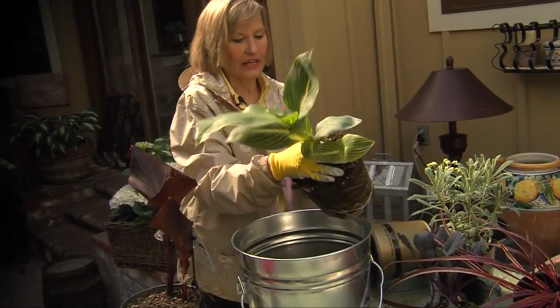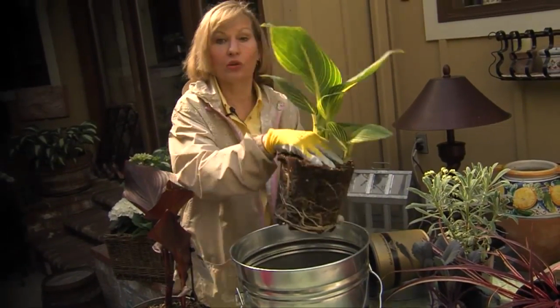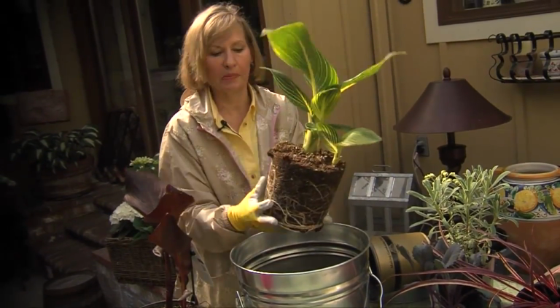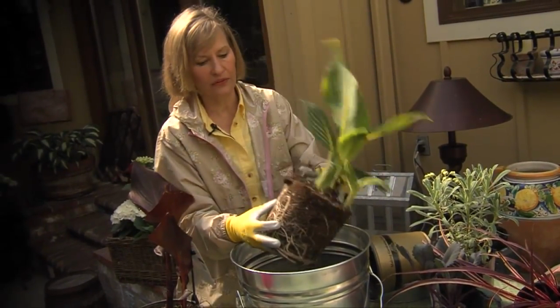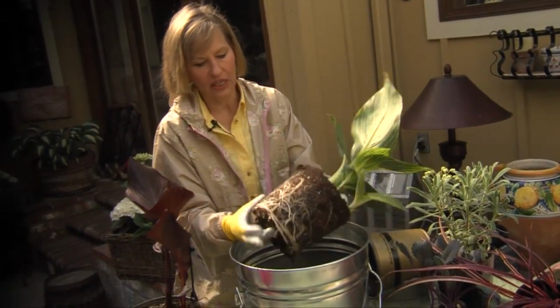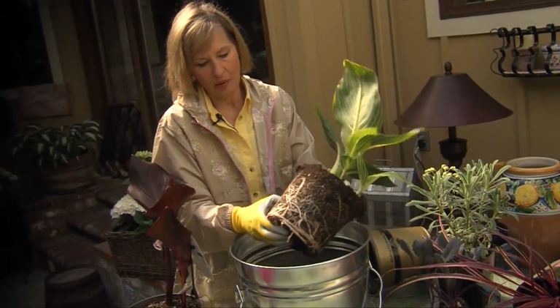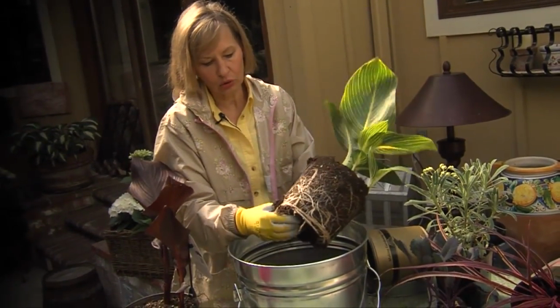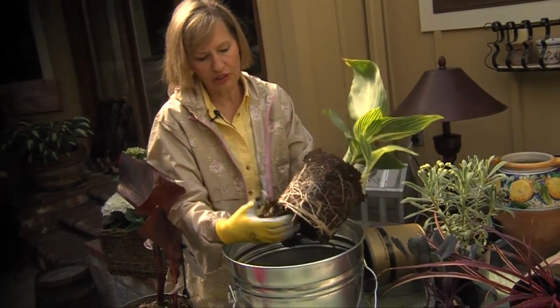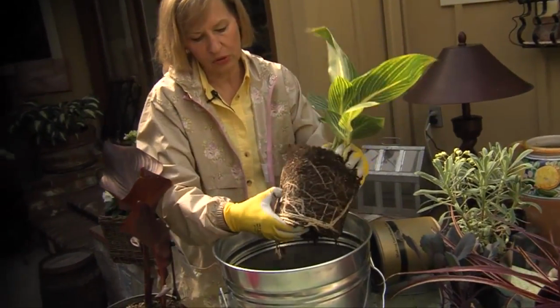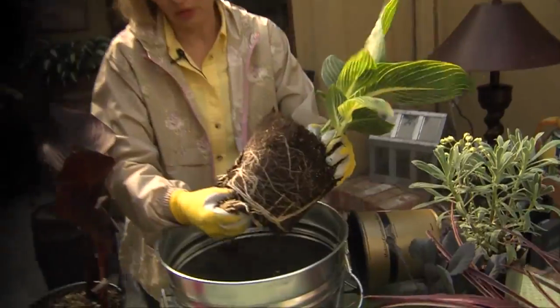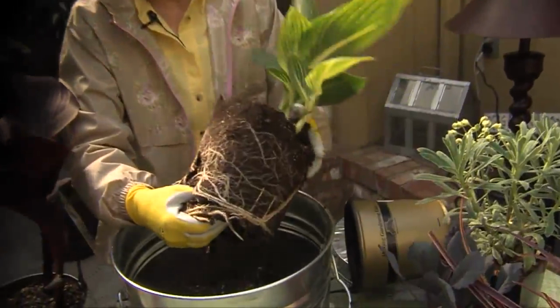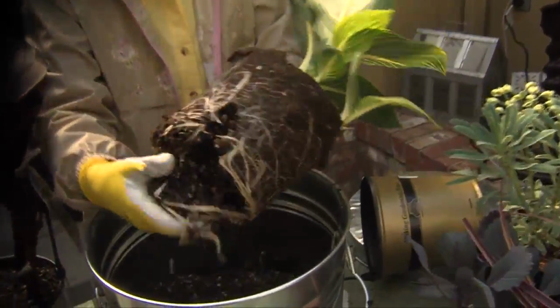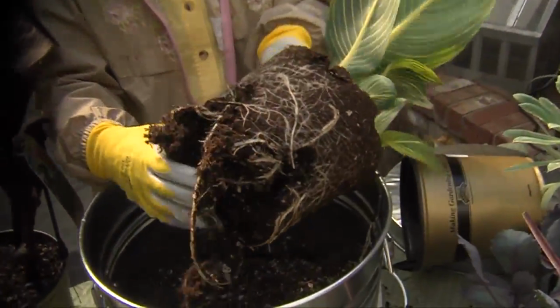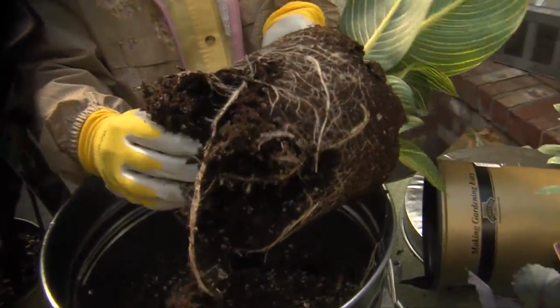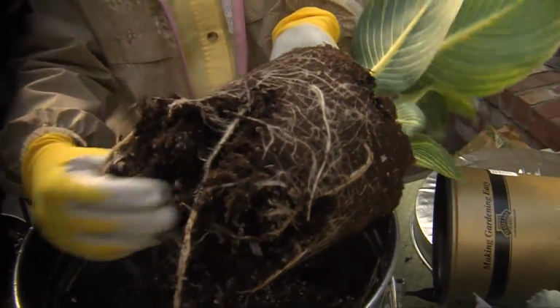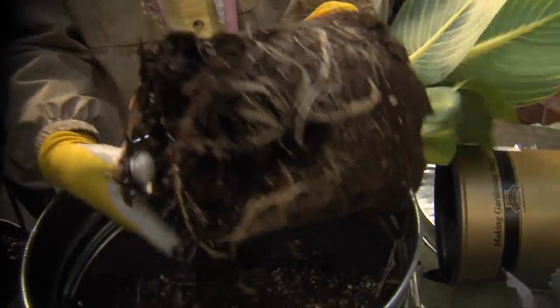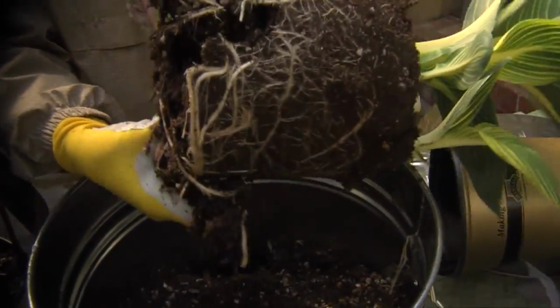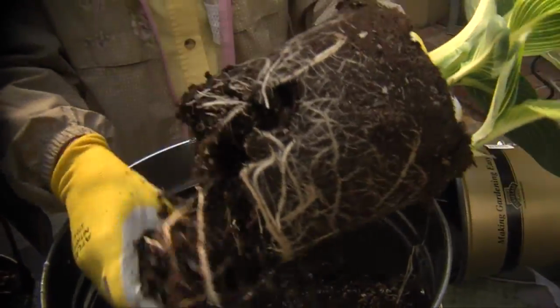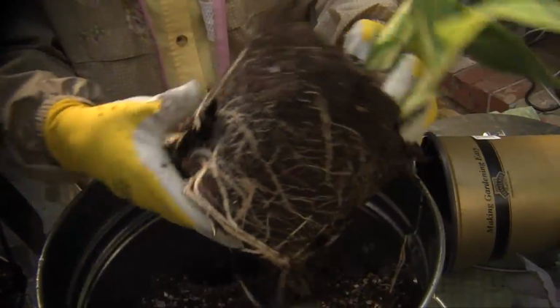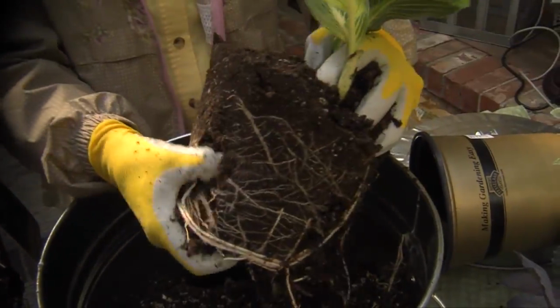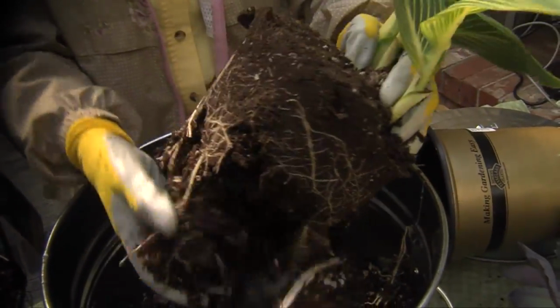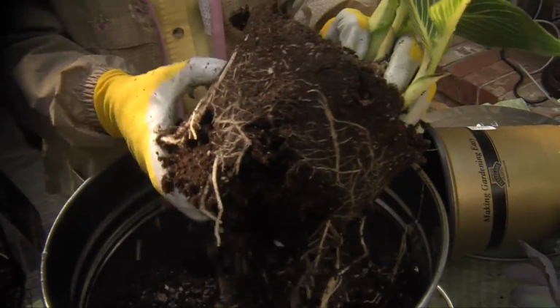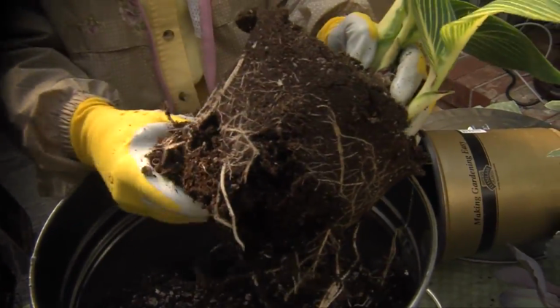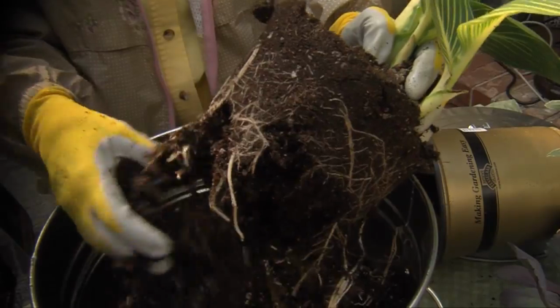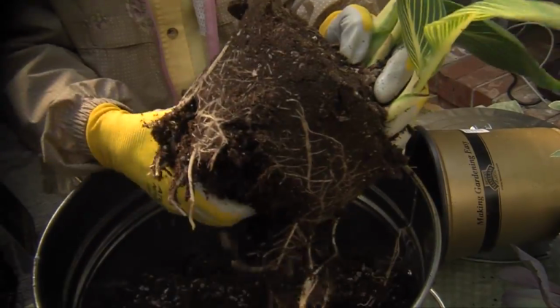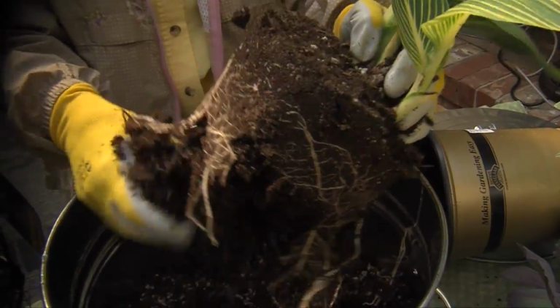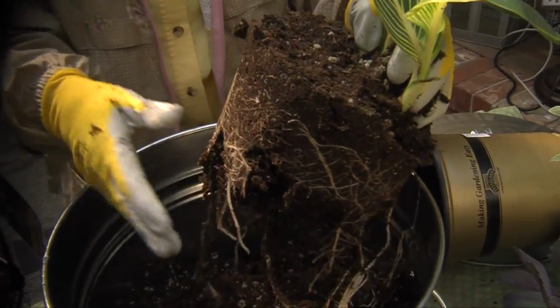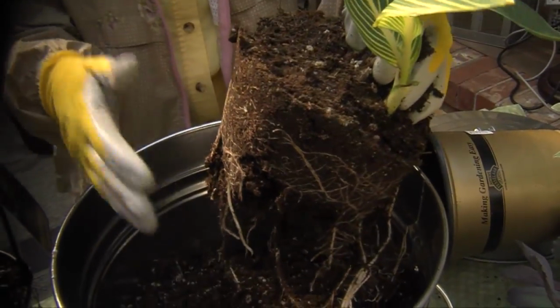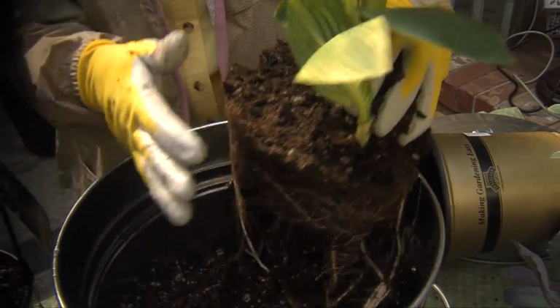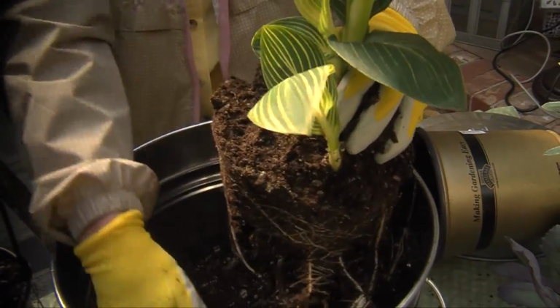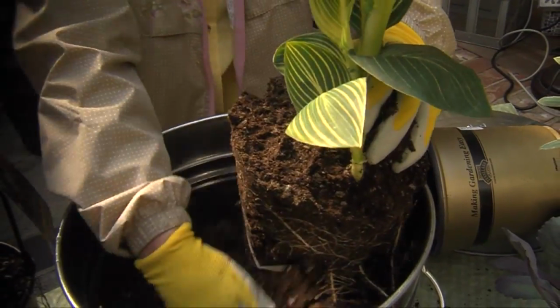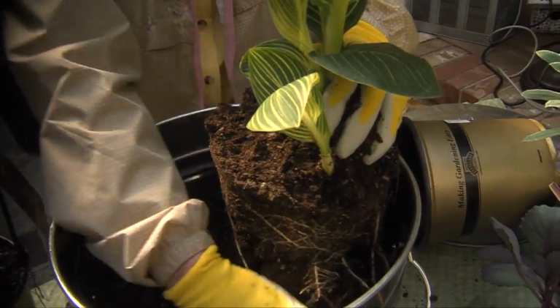Now I'll put my gloves on and loosen up the soil so that the roots are freed from the shape of the pot they were in. This is going to help the plant spread its roots out.